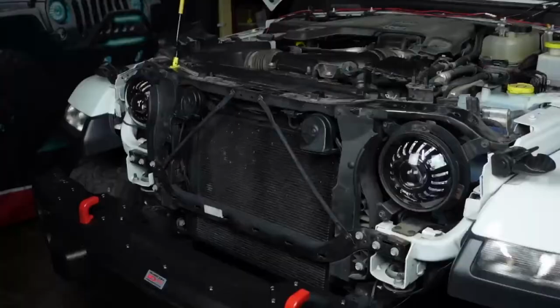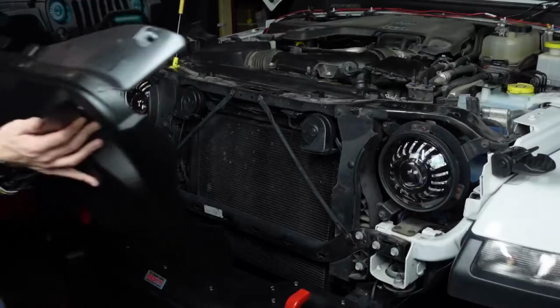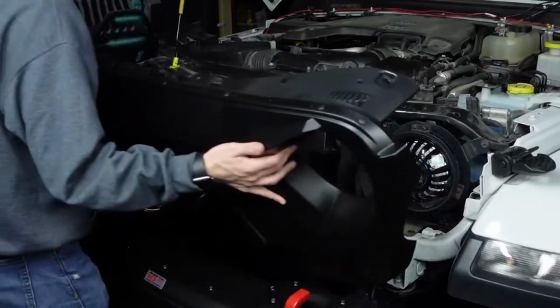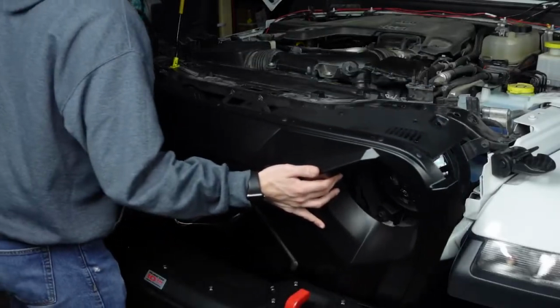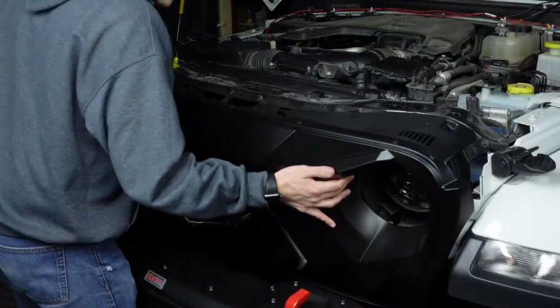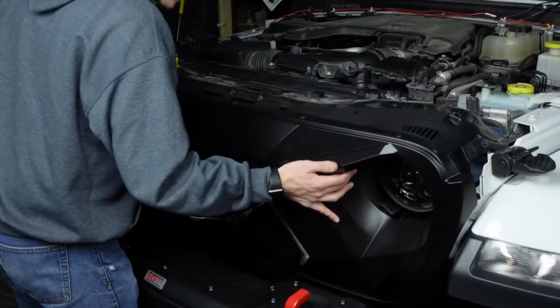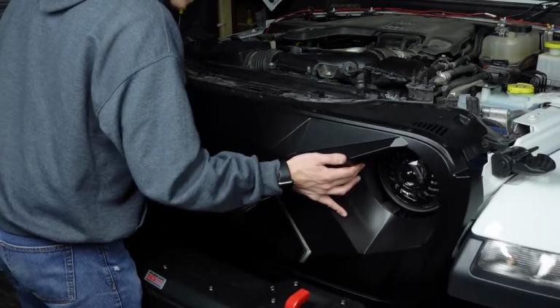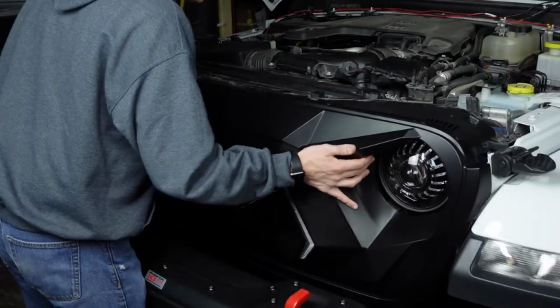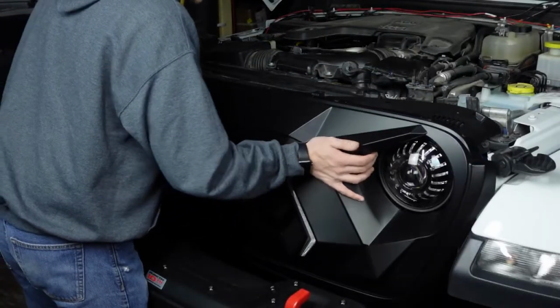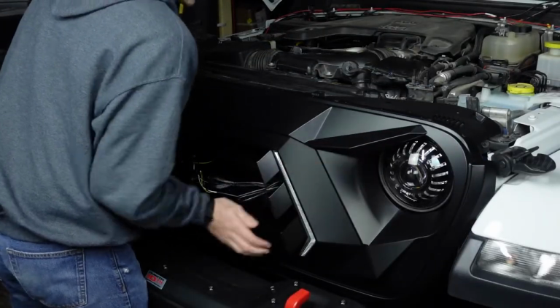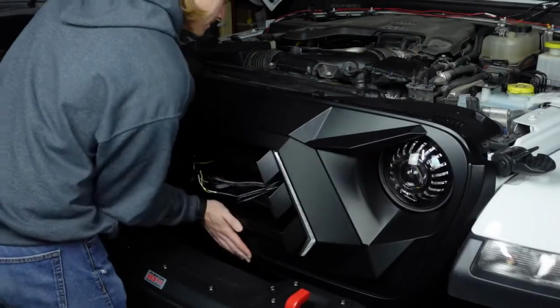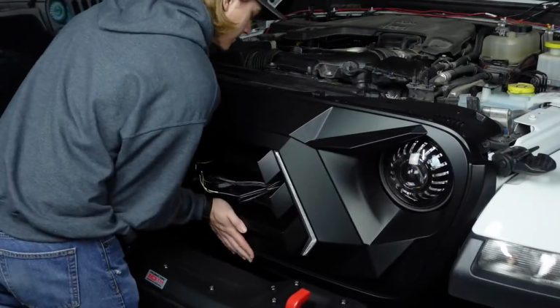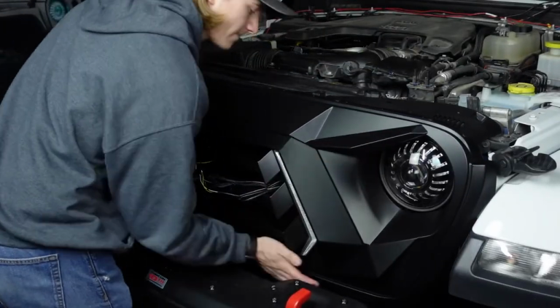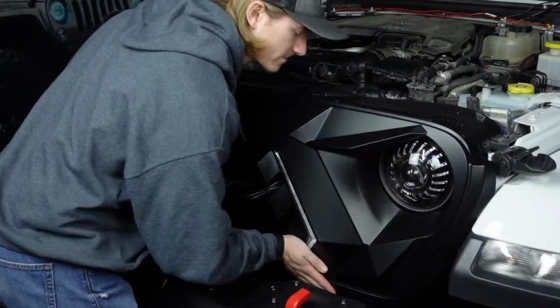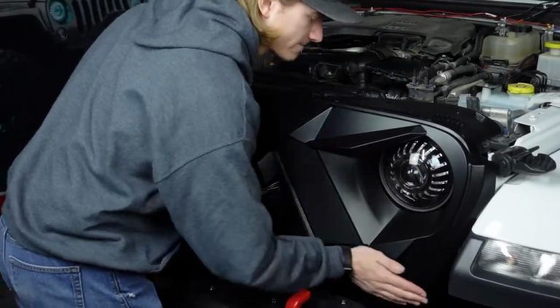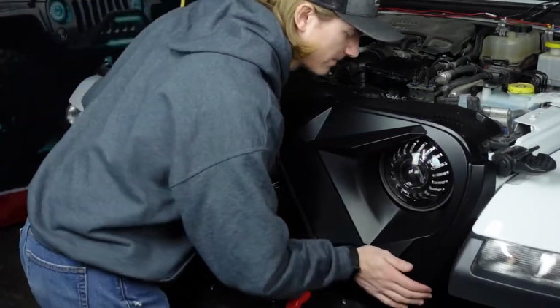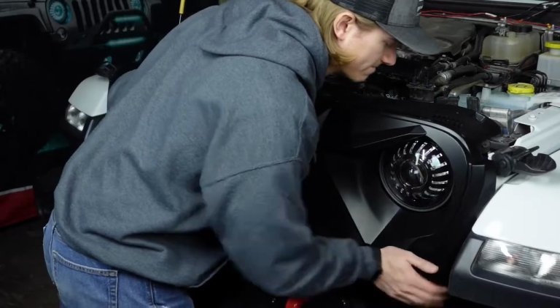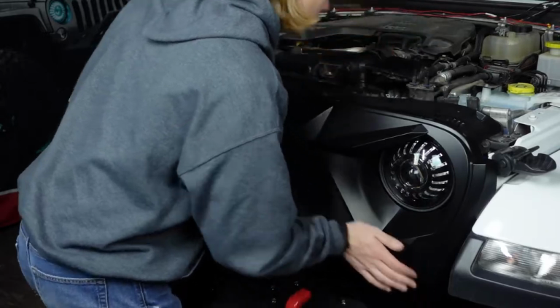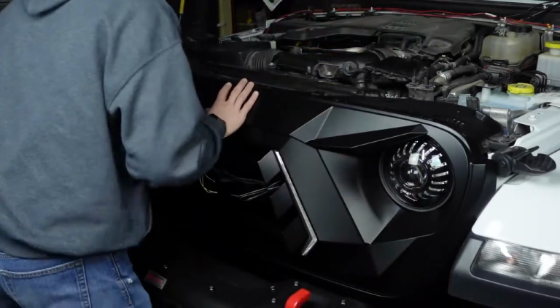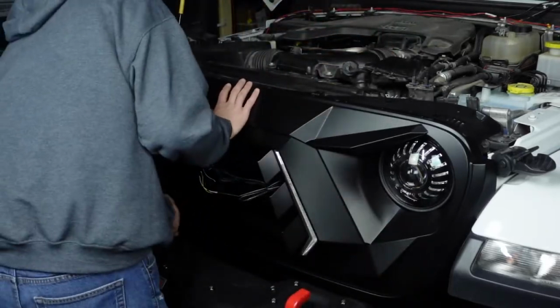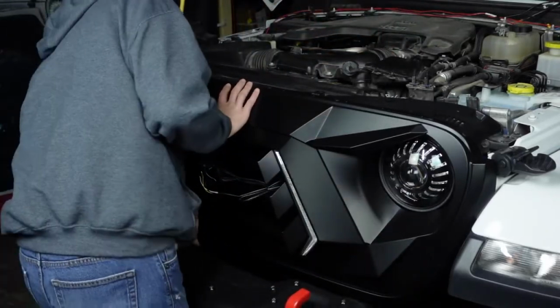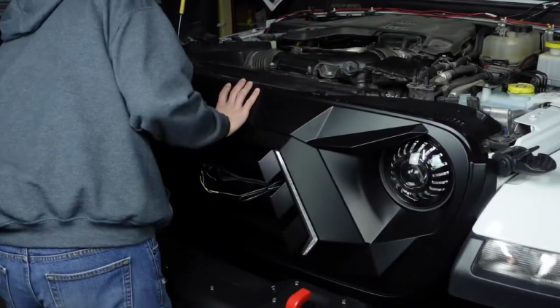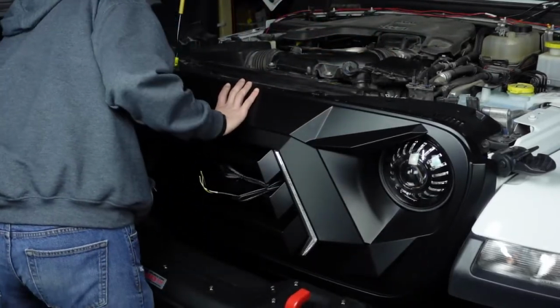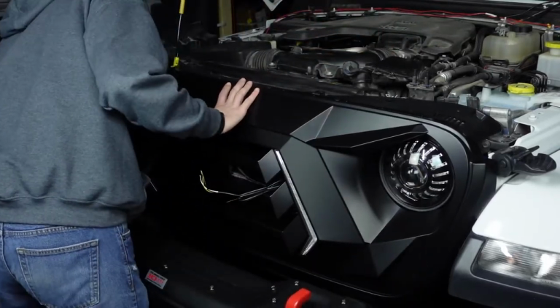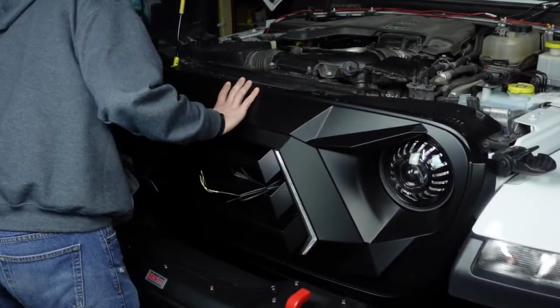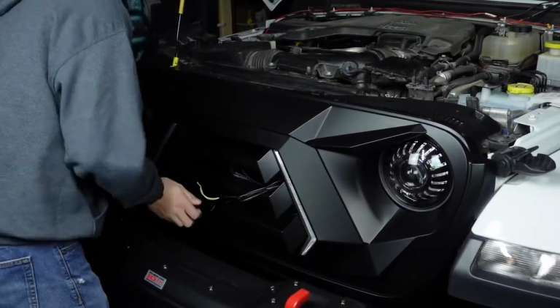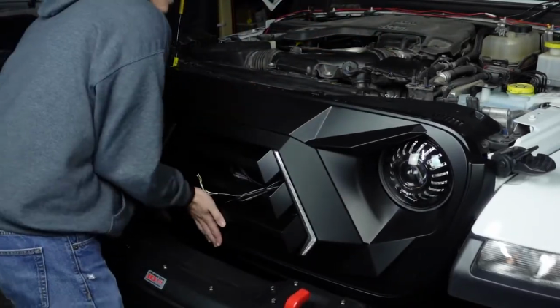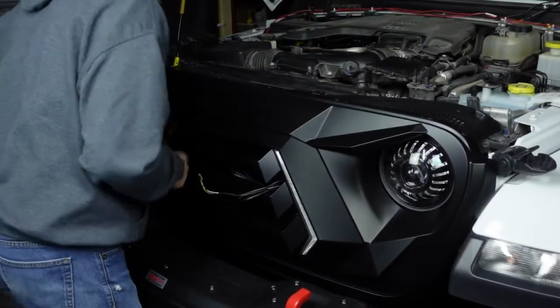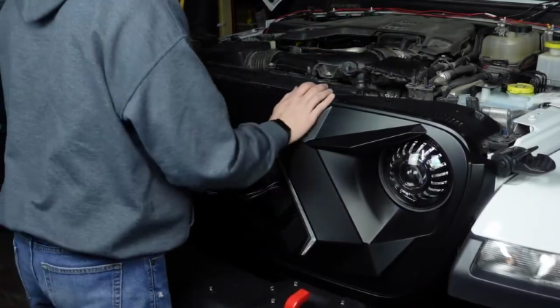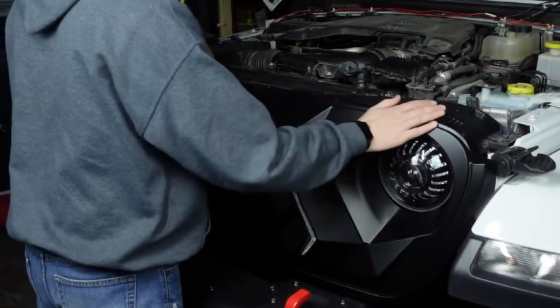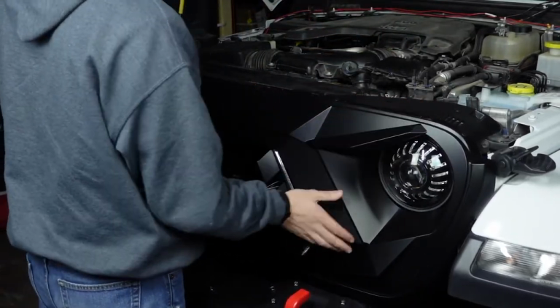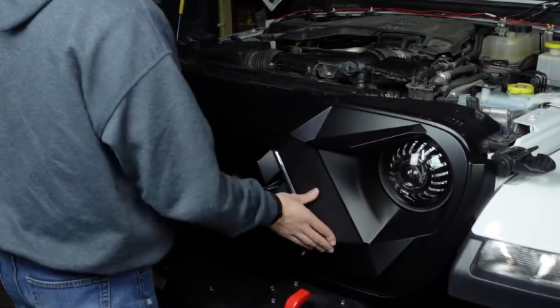Before carrying the grill over, tuck the wires to the outside of the grill so they will not get pinched while installing. Once the grill is in place, firmly press in the eight clips along the bottom until you hear them click.